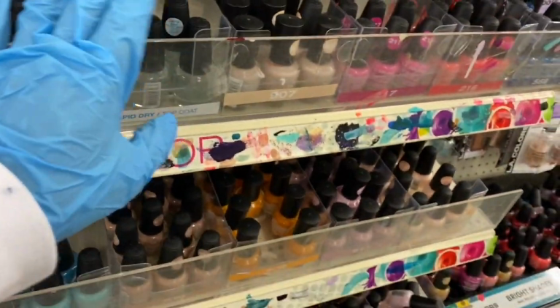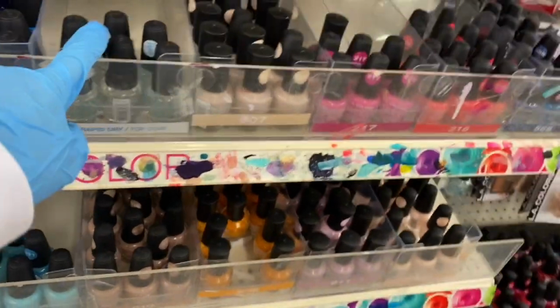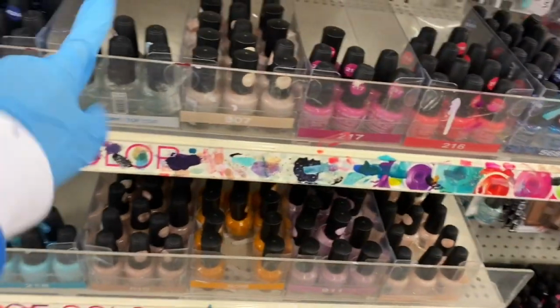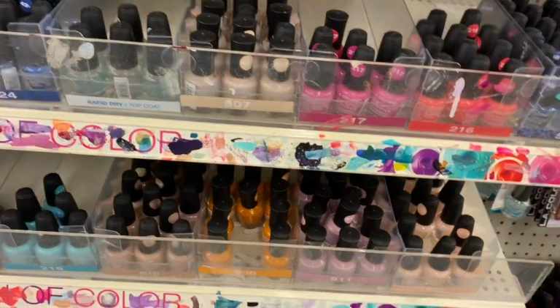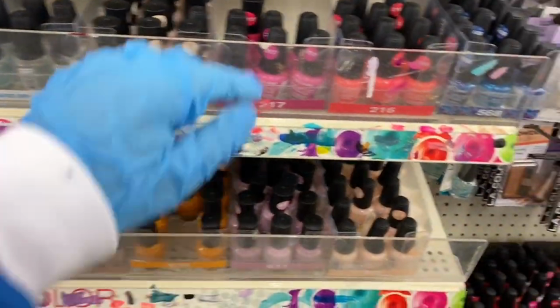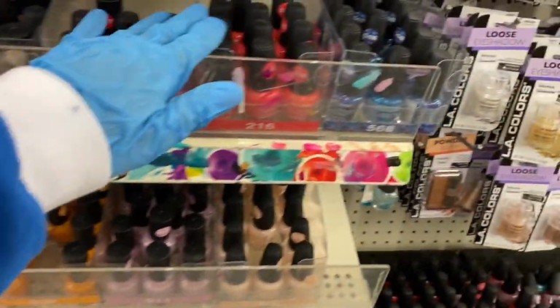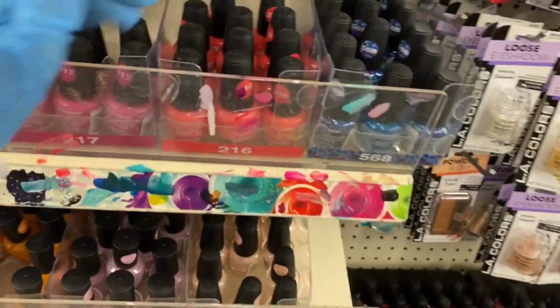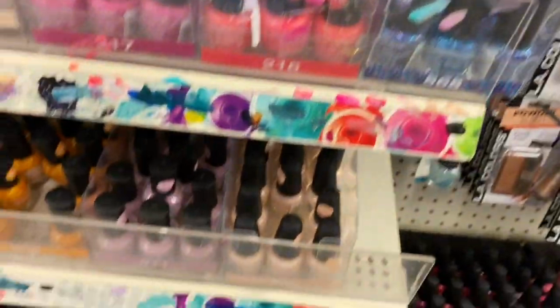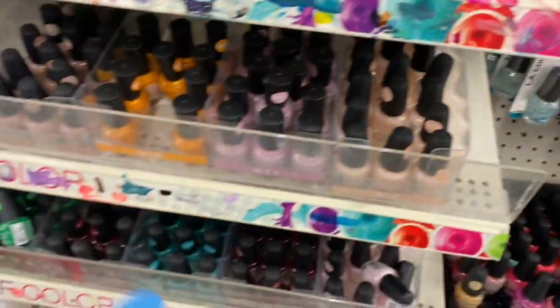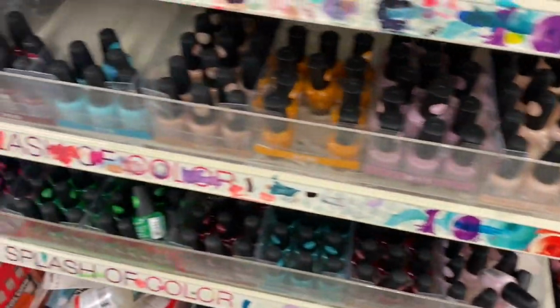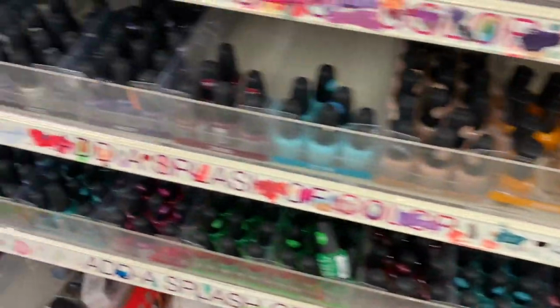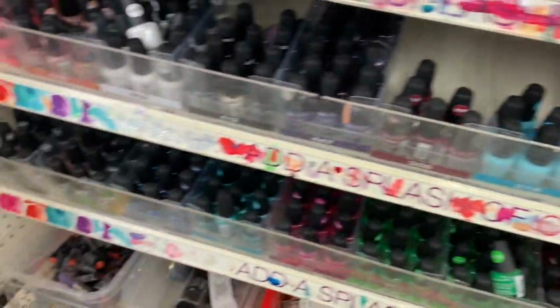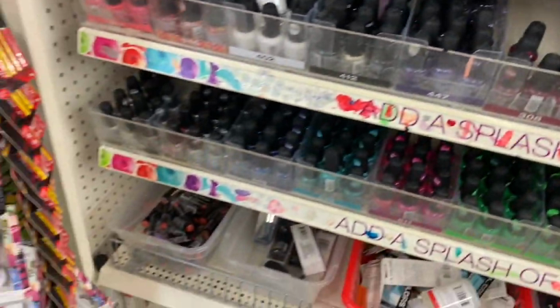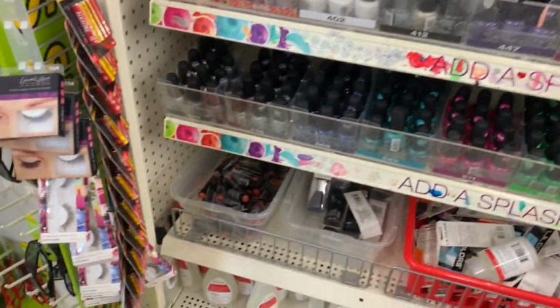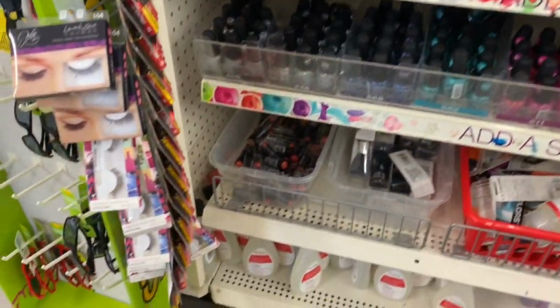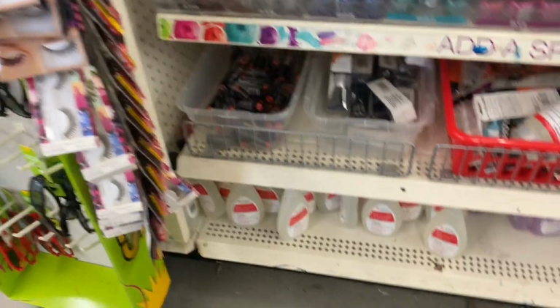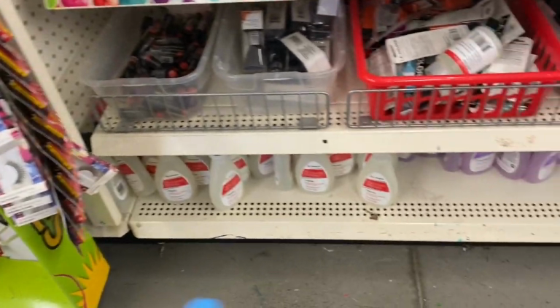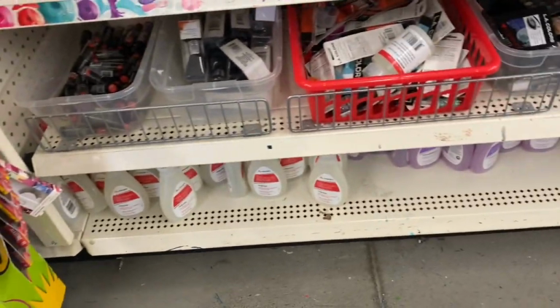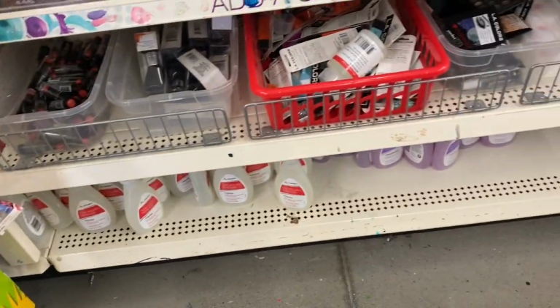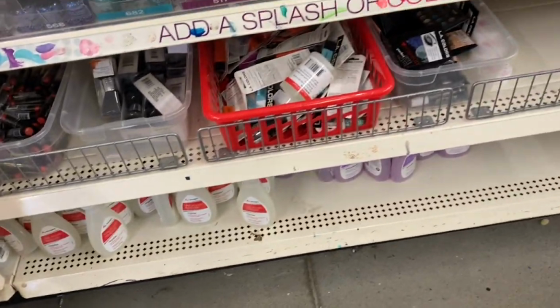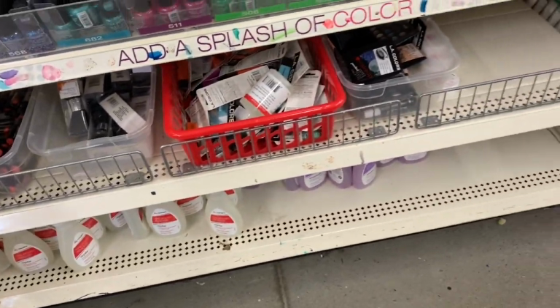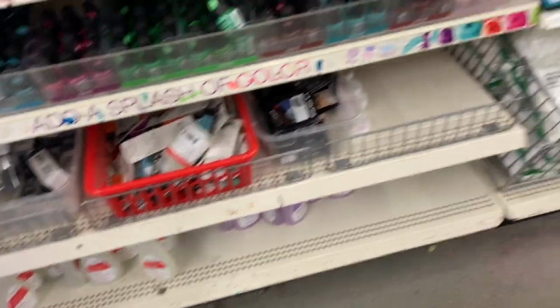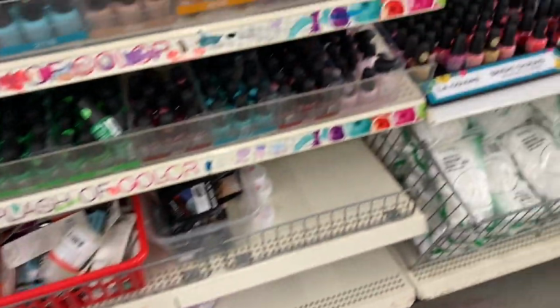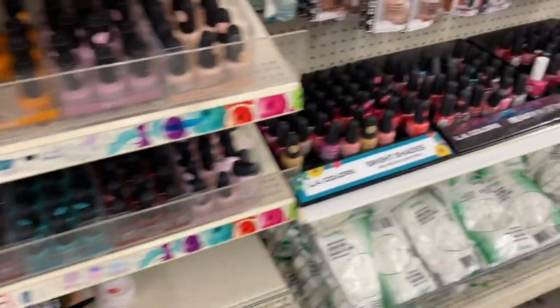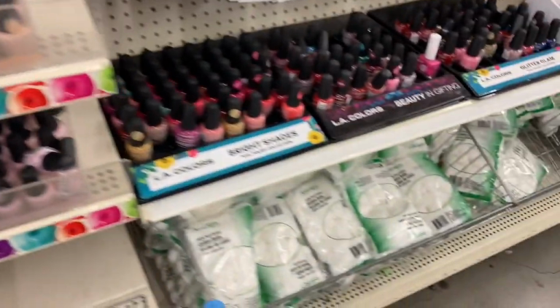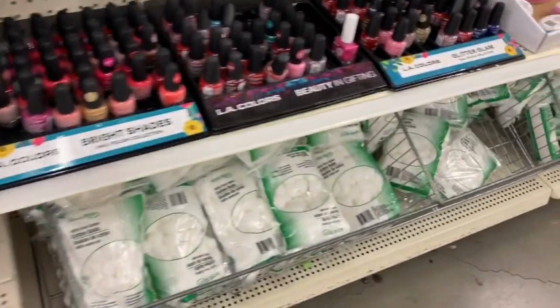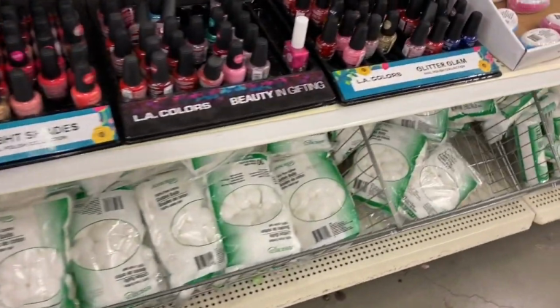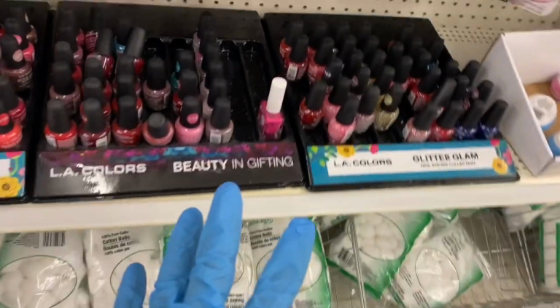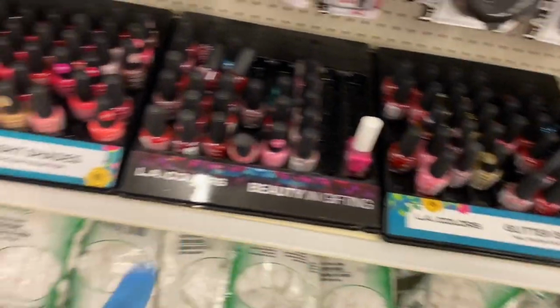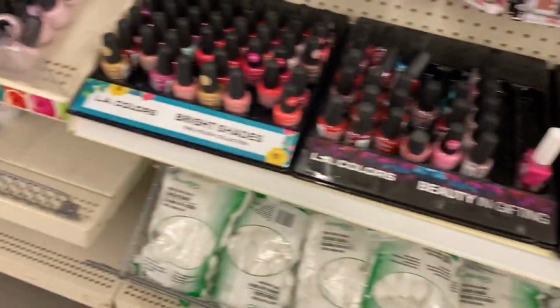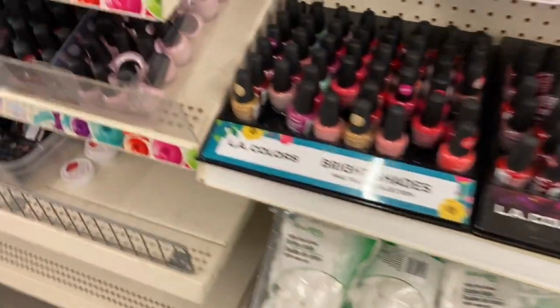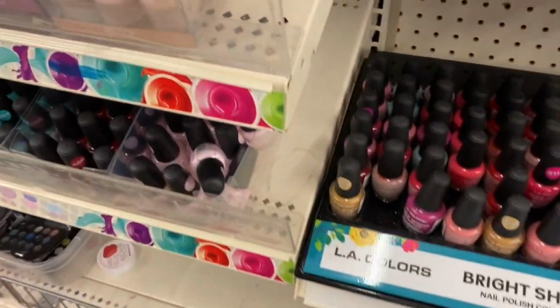That rapid dry doesn't dry as fast as the super dry. On the very bottom you have the nail polish remover, and then you have the cotton swabs here and some more nail polishes.